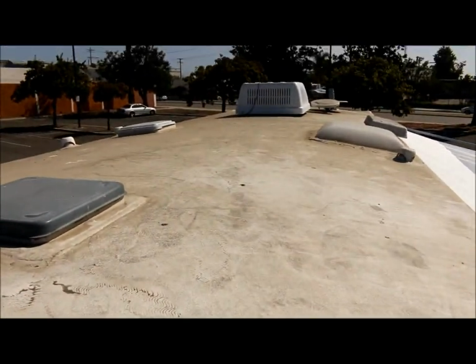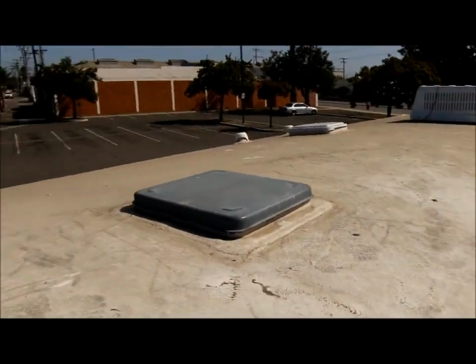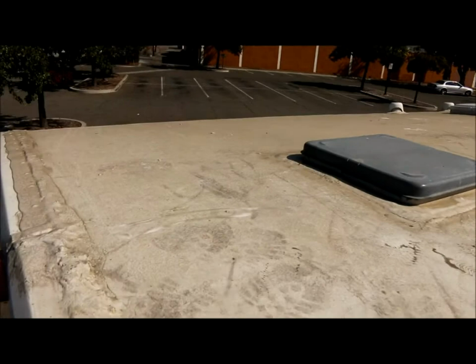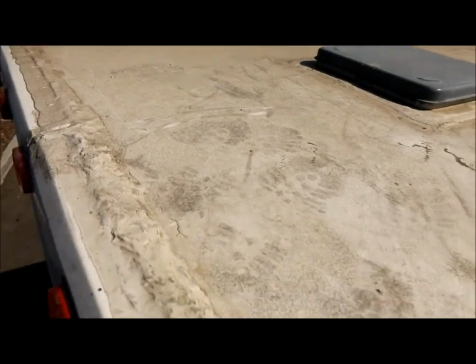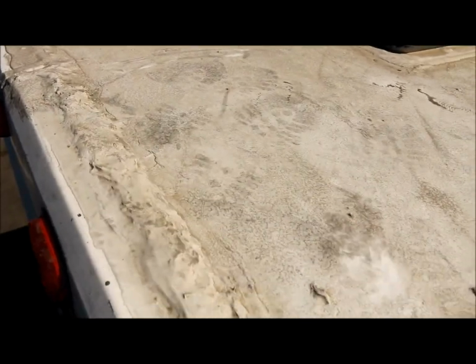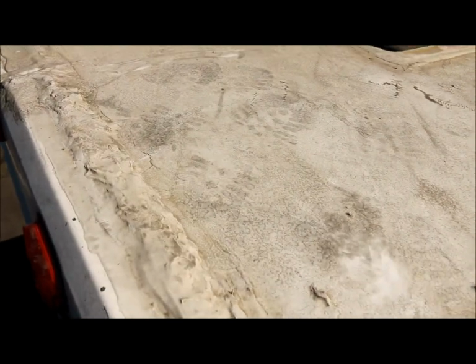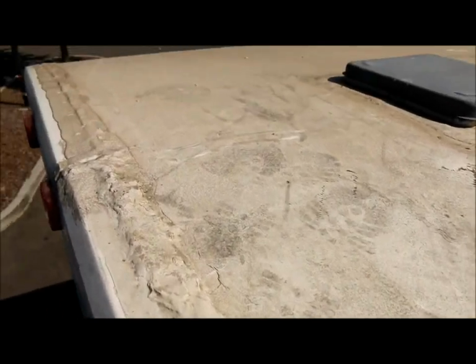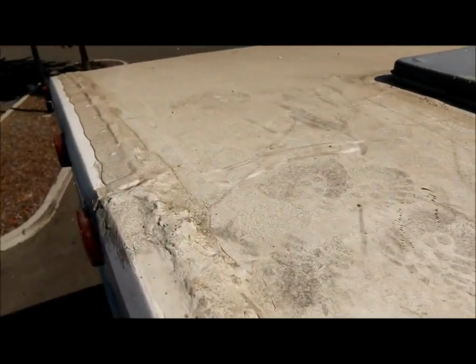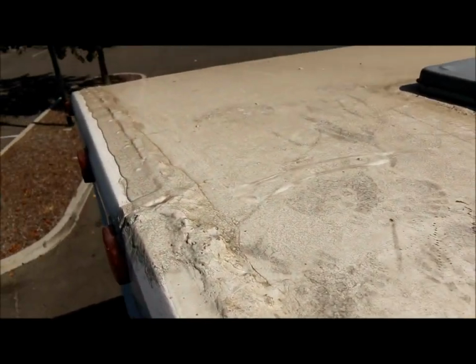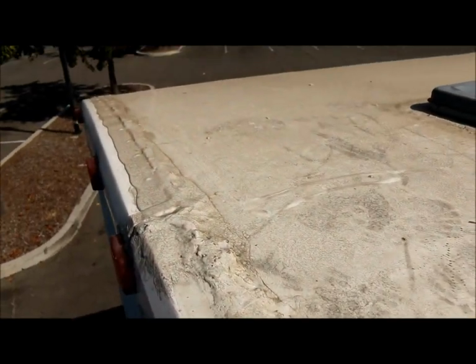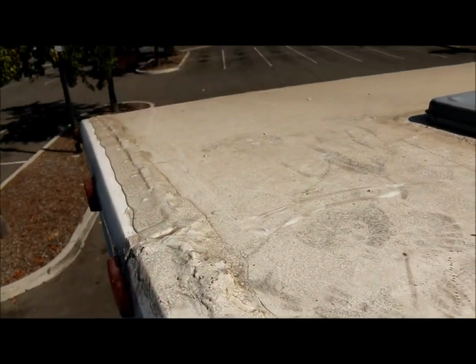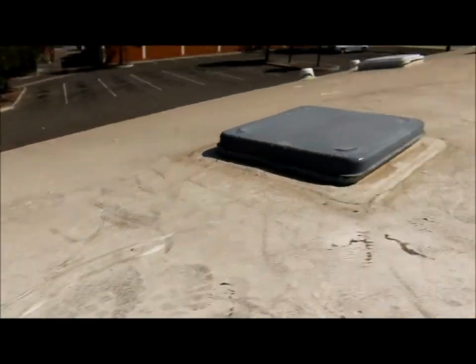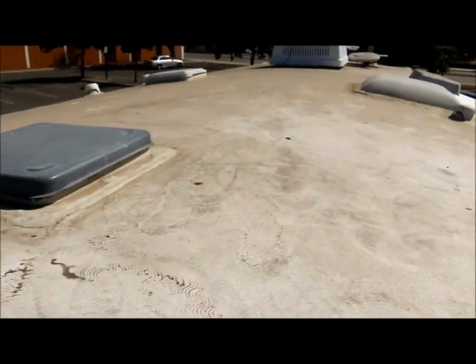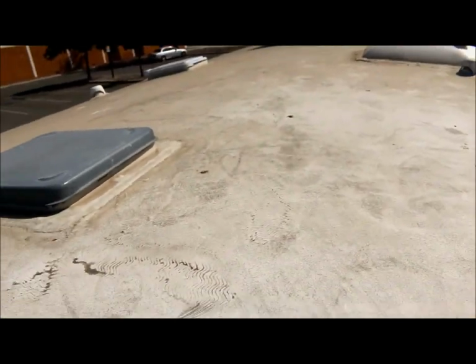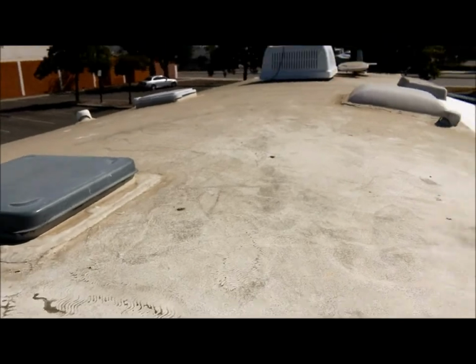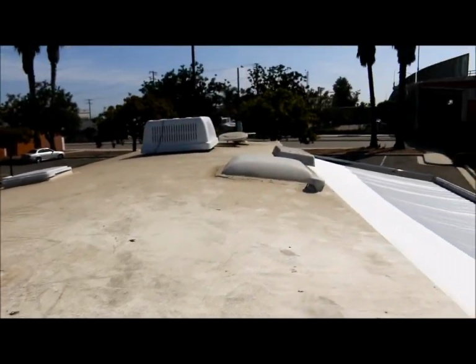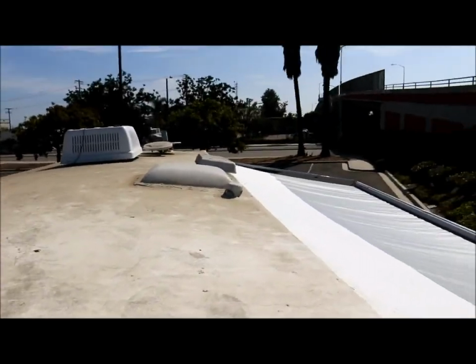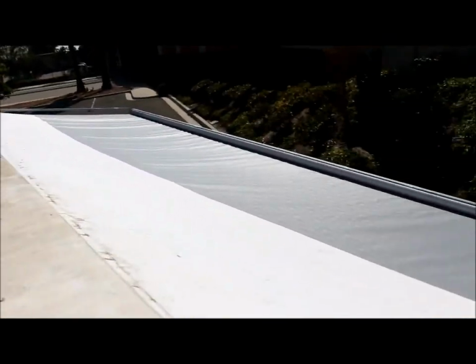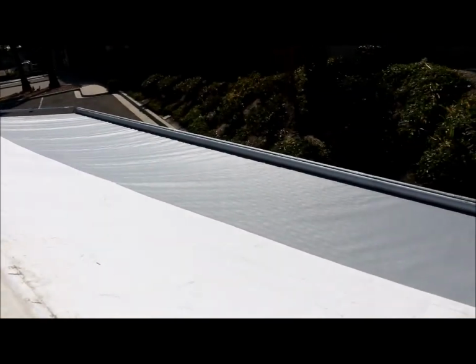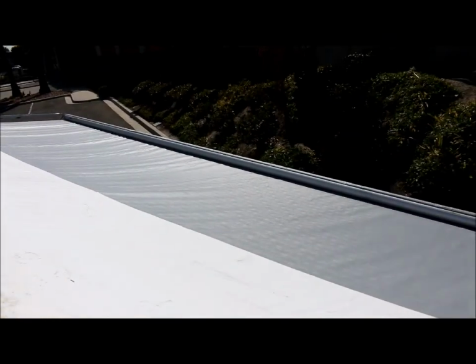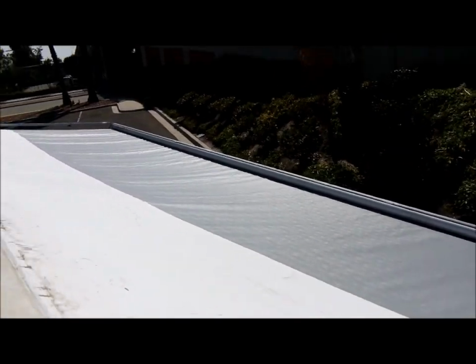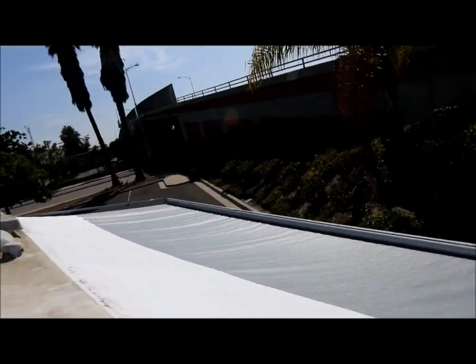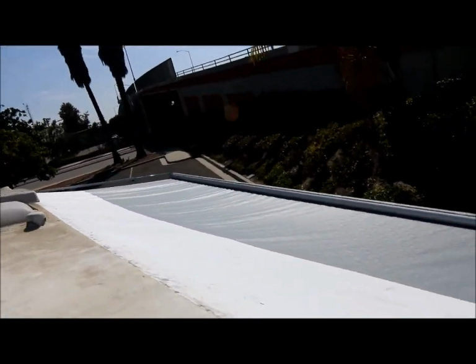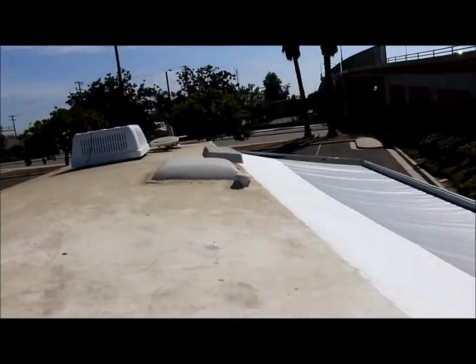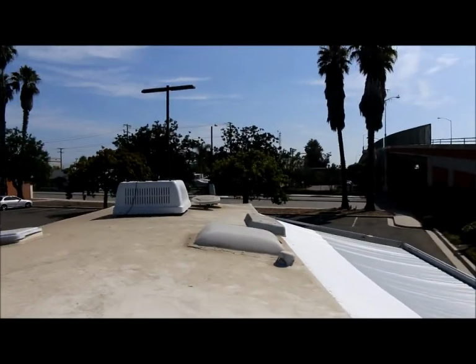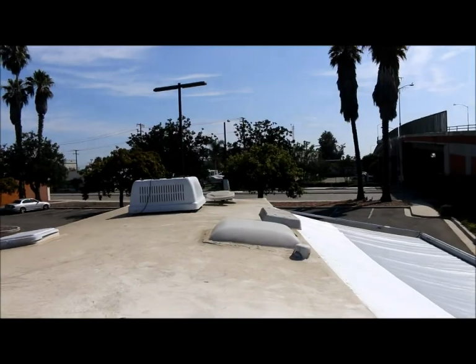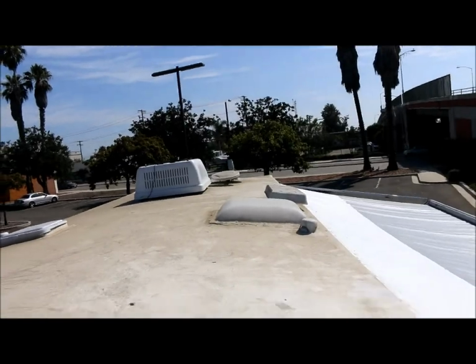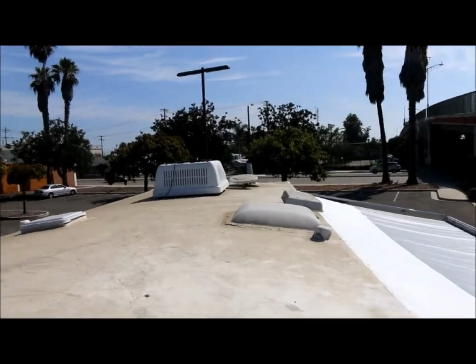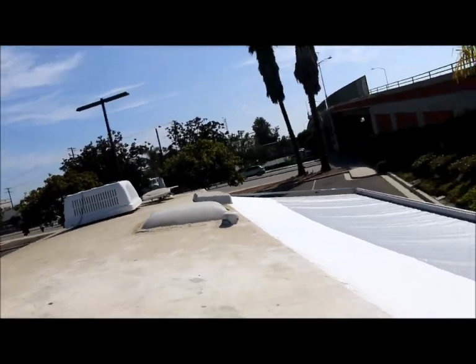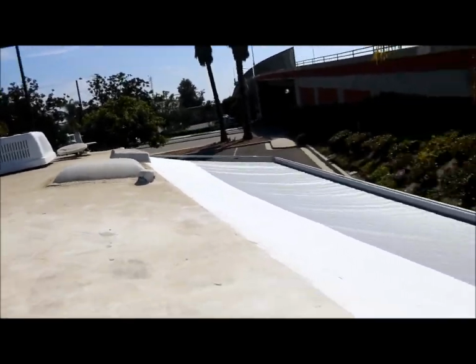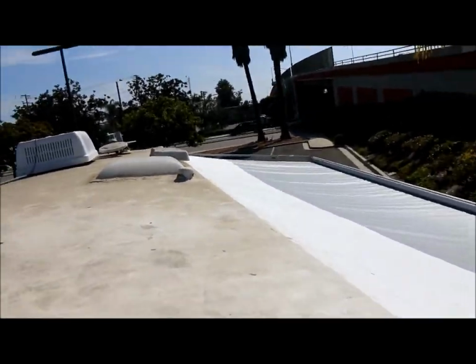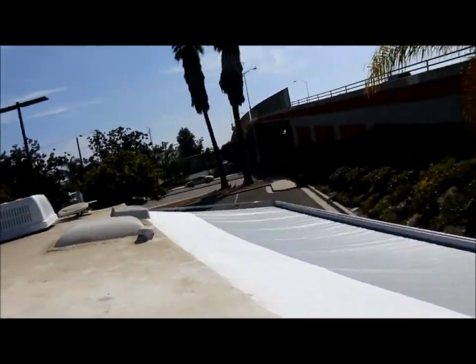This is a quick look at the roof. As you can see, there are no cracks in it — it's been well cared for. Here's a look at the top of the awning. There's a satellite dish up there as well. I'm going to come down now.